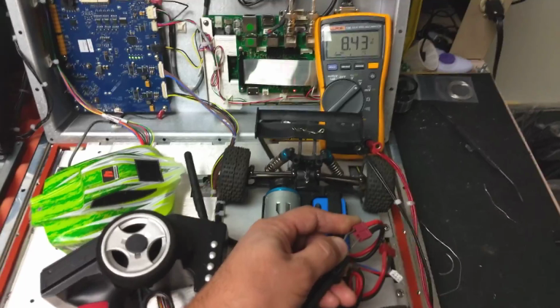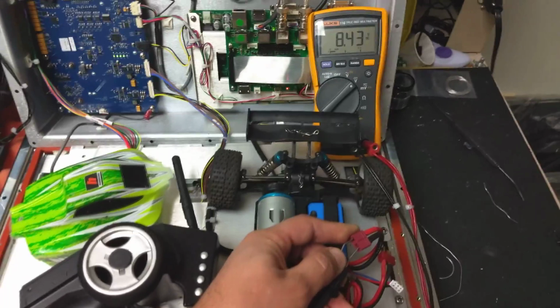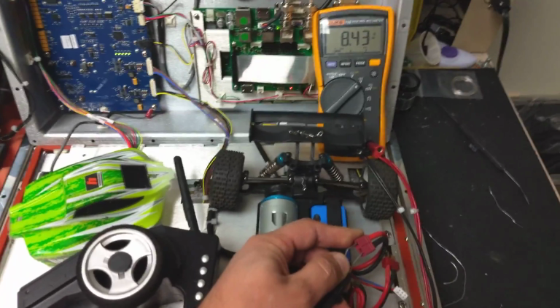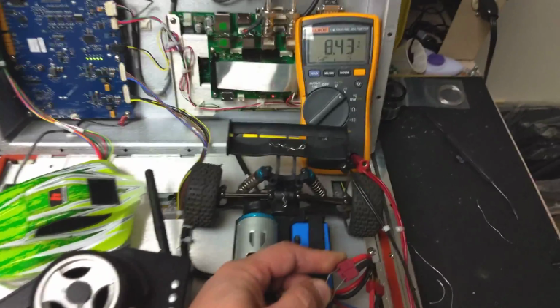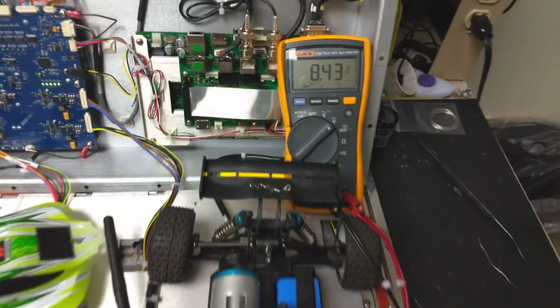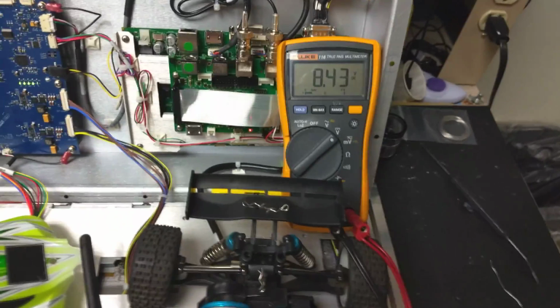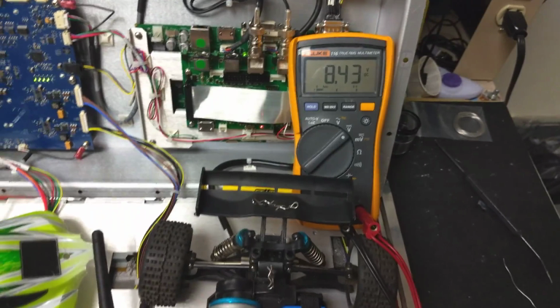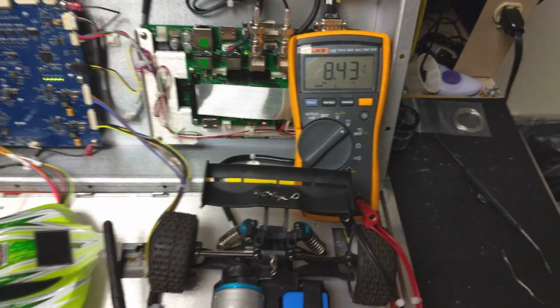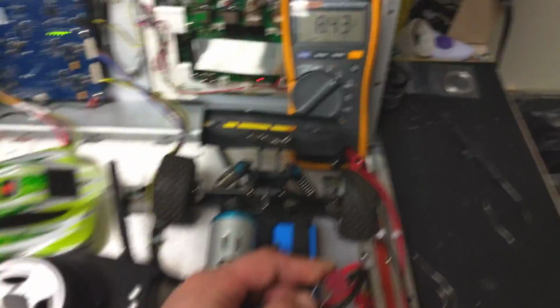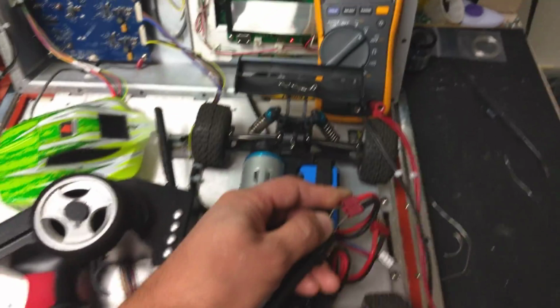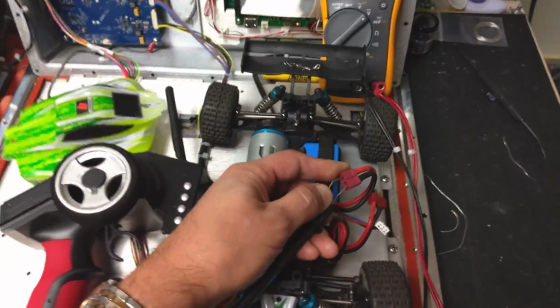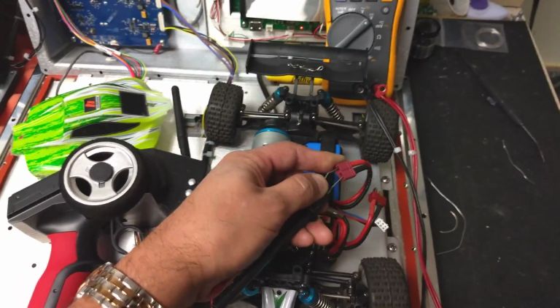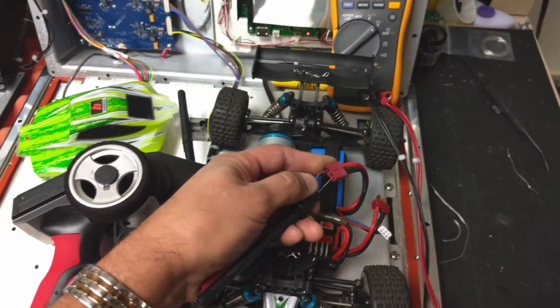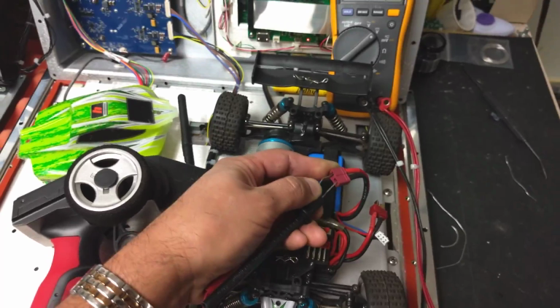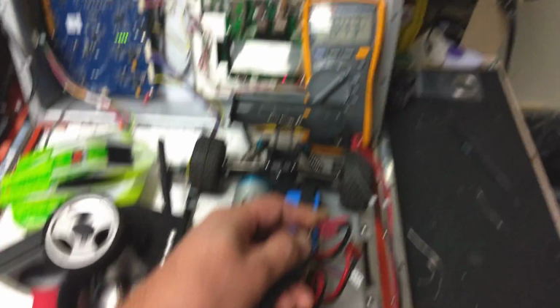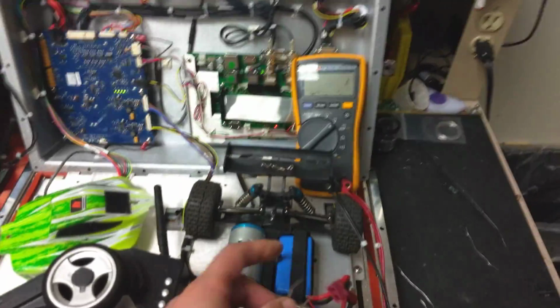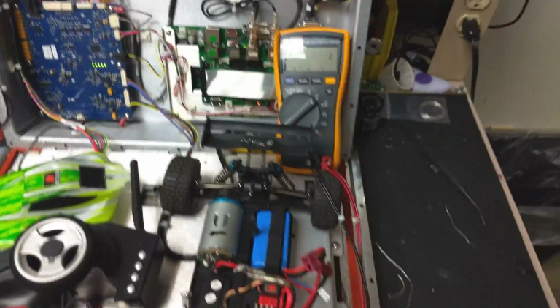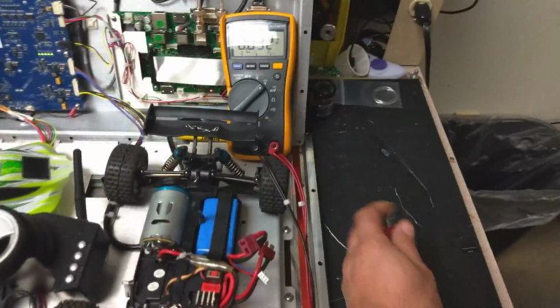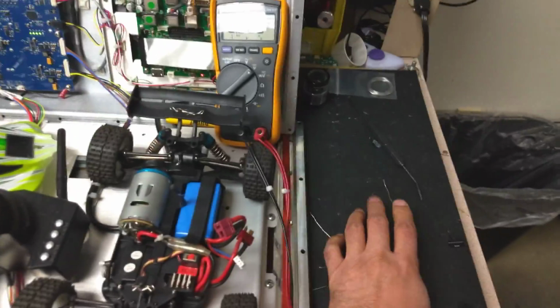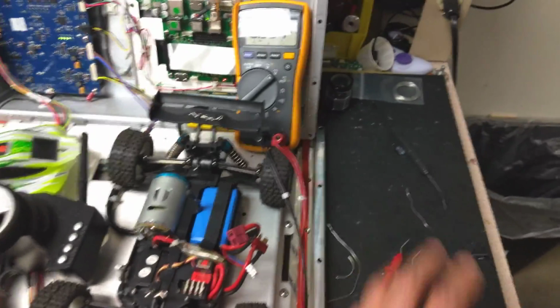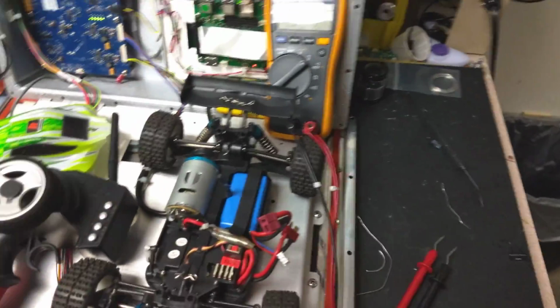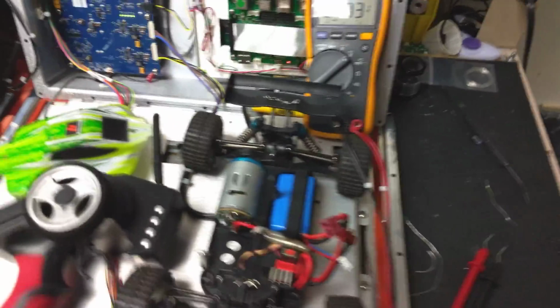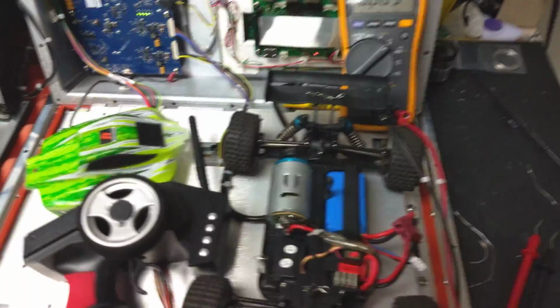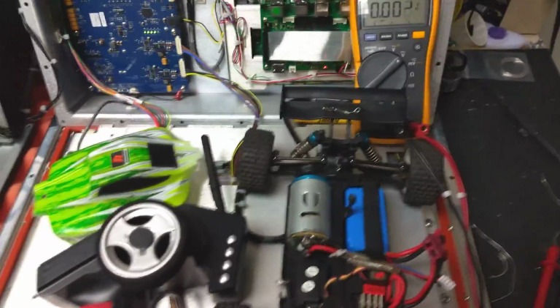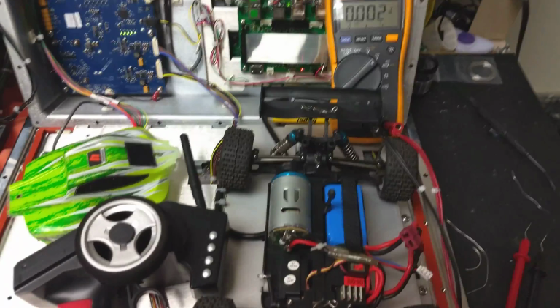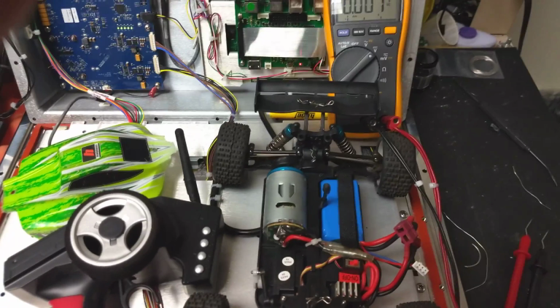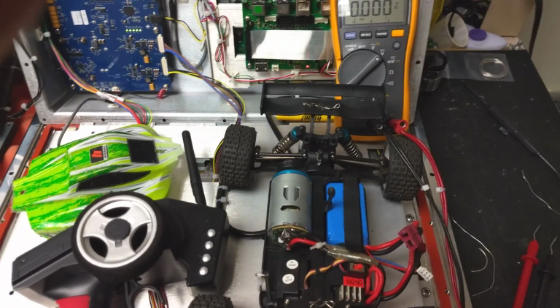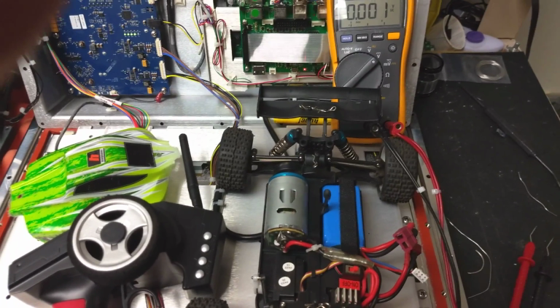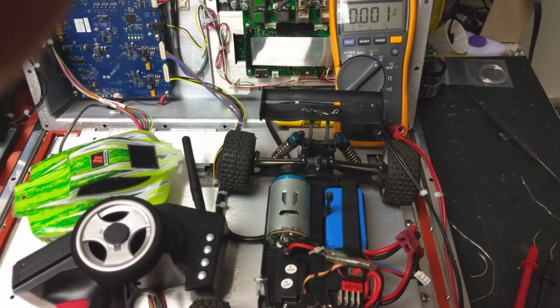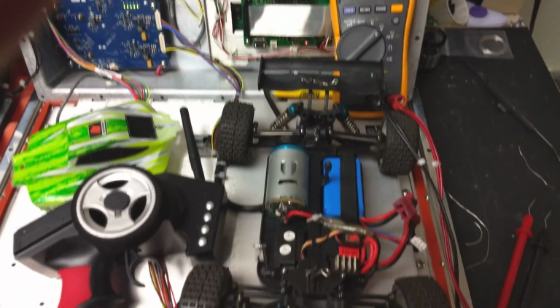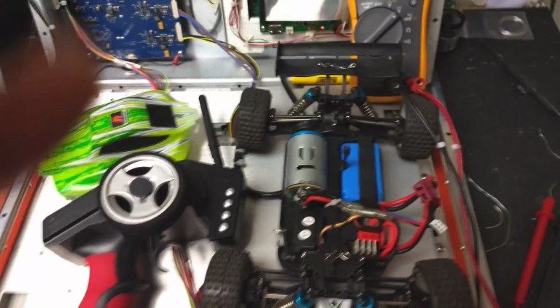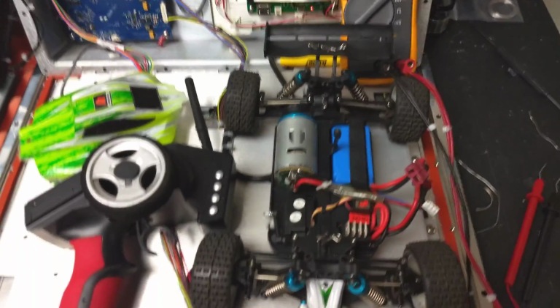We have a full battery, 8.43 volts, and even though it says it's full, when I put it on my battery analyzer it says it's only 594 milliamp hours.